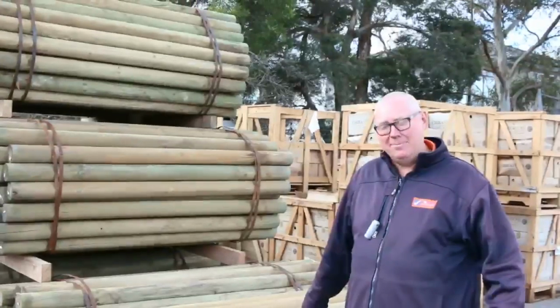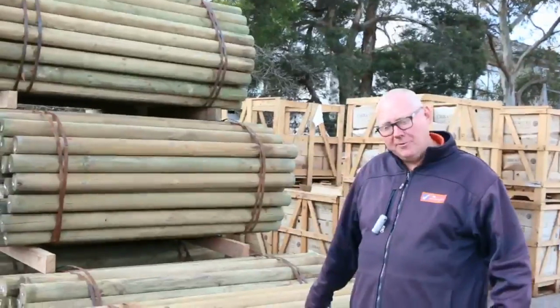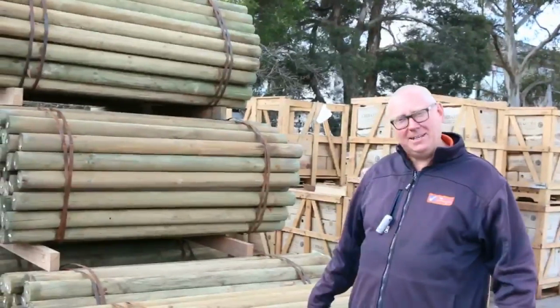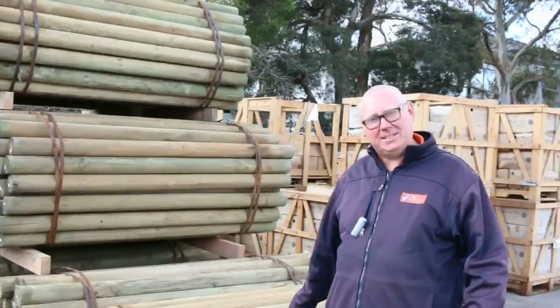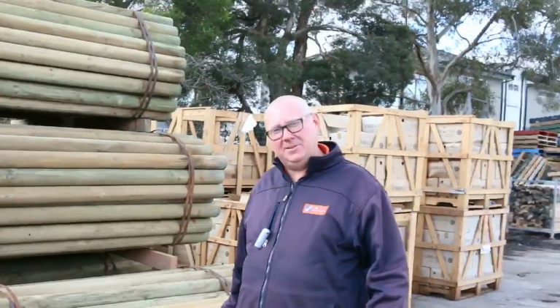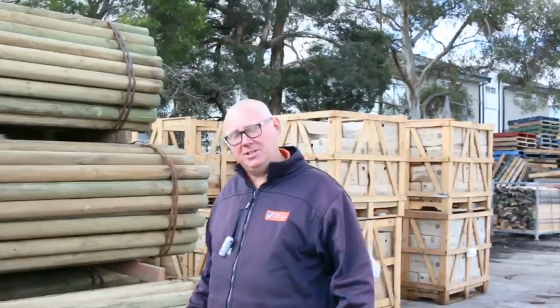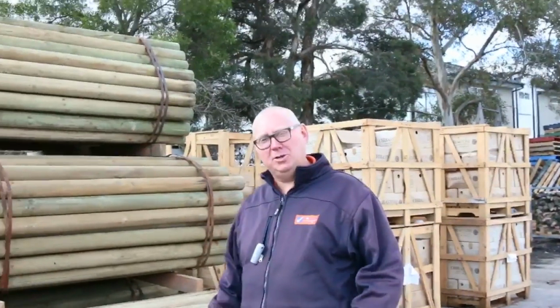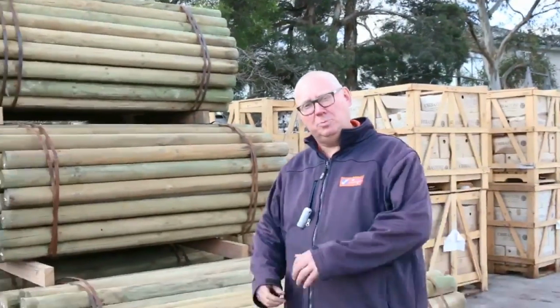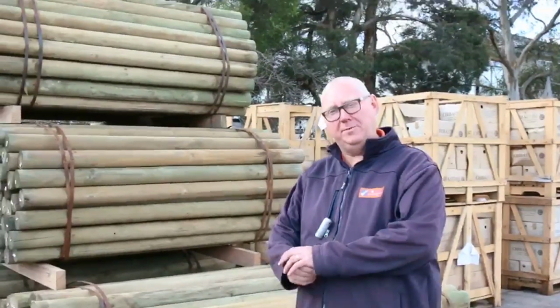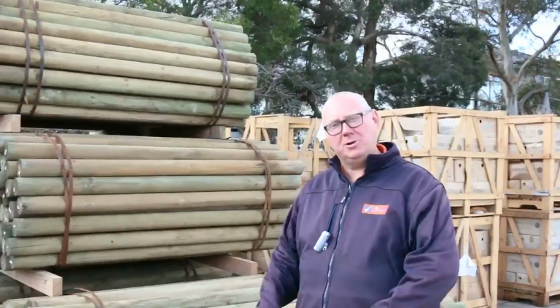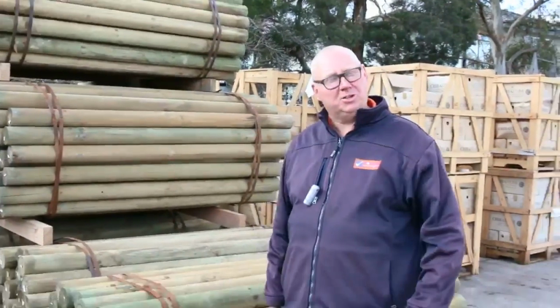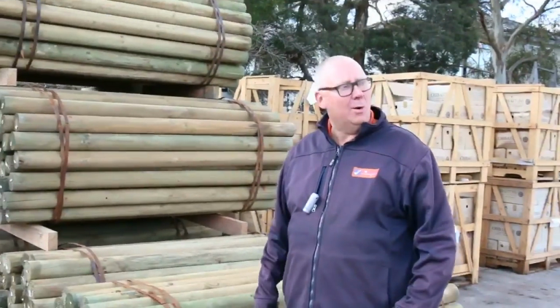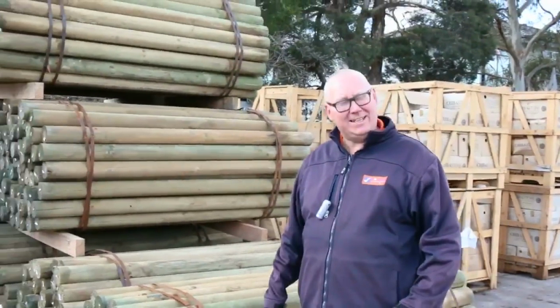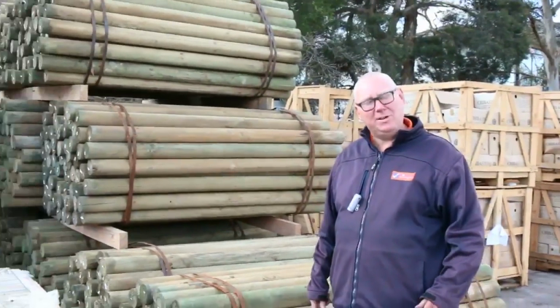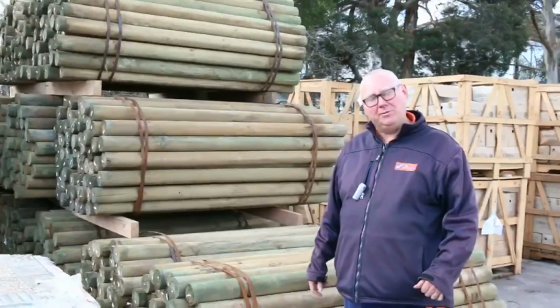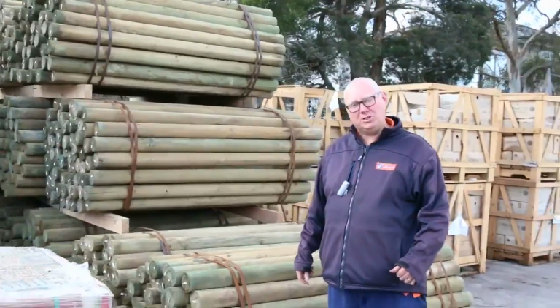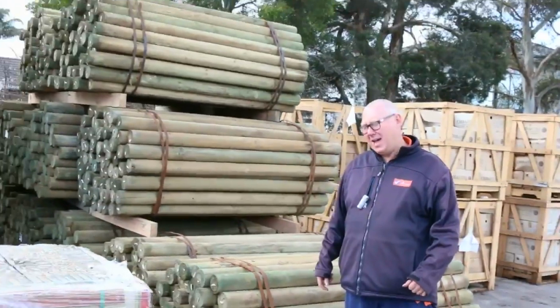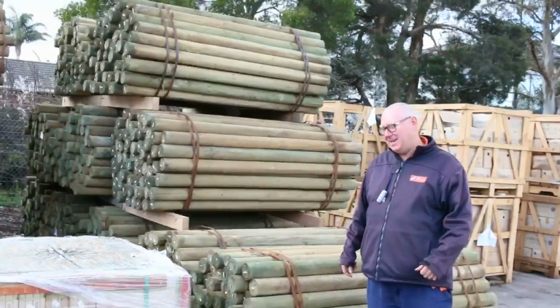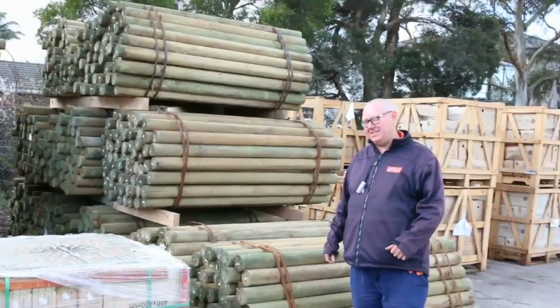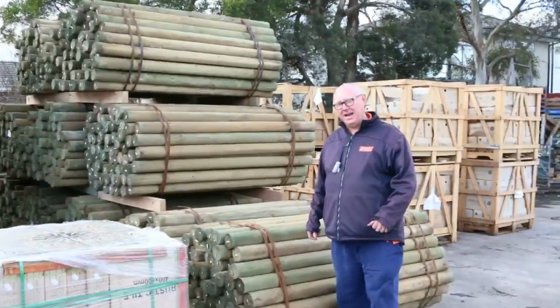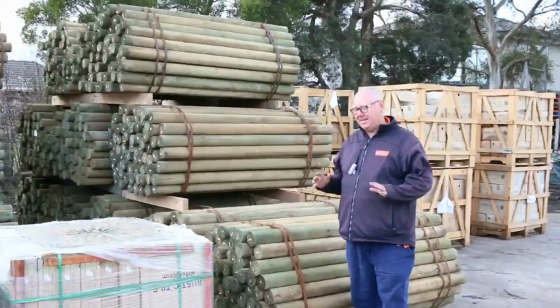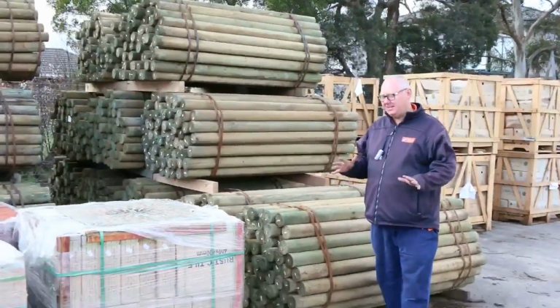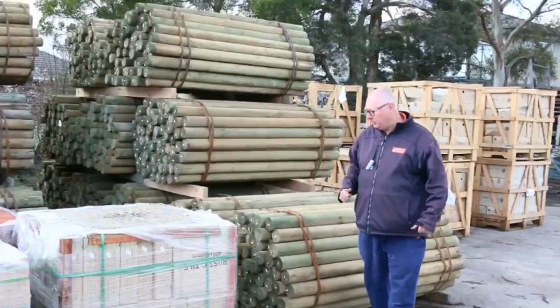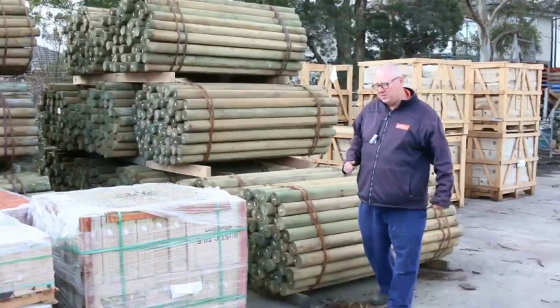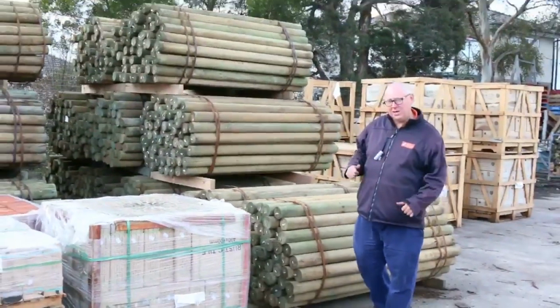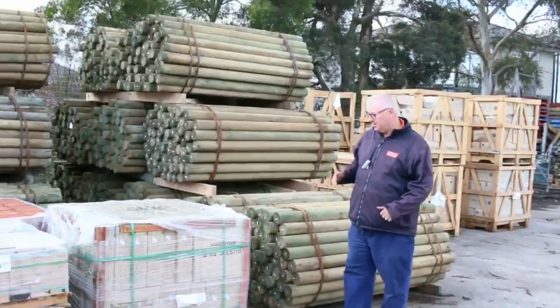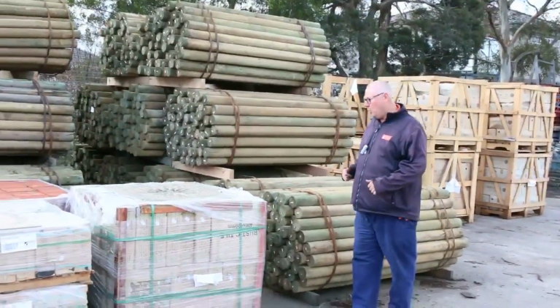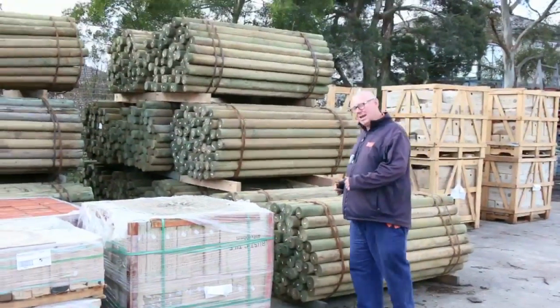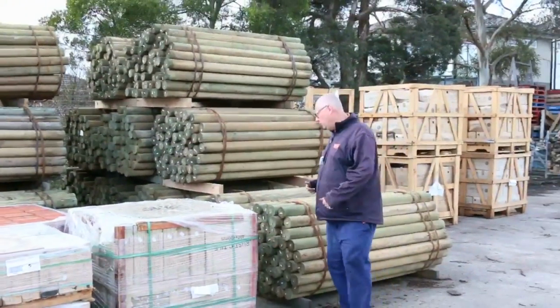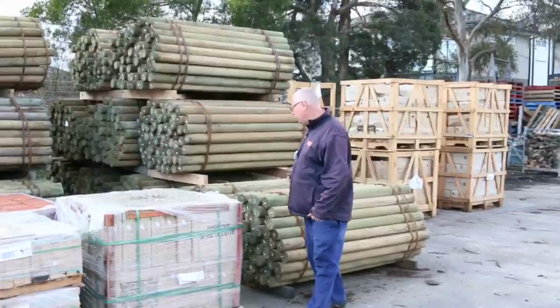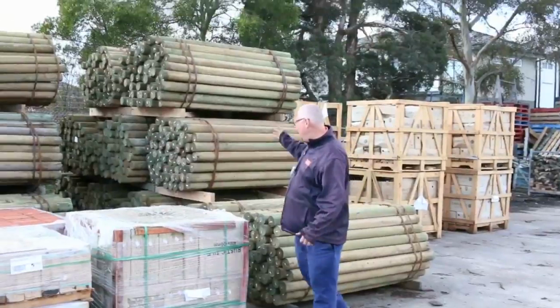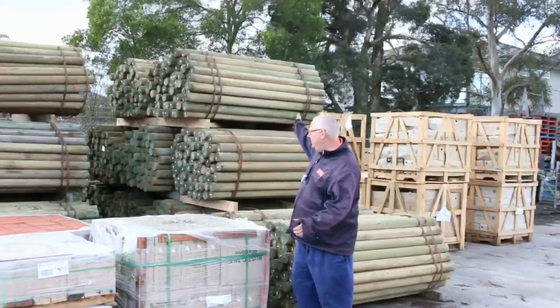G'day, Michael from Vowsier once again for the Tuesday afternoon auction preview for tomorrow's auction, Wednesday the 24th of August 2016. Another massive auction for you this week. Let's go for a walk and have a look at what we've got.